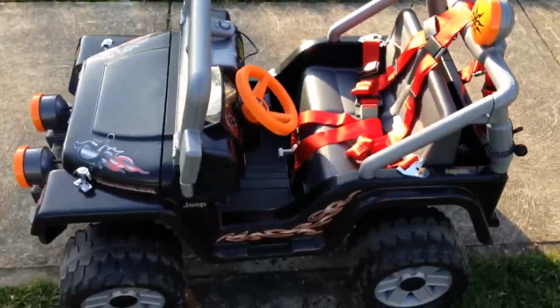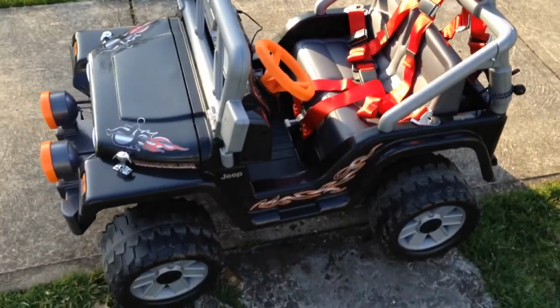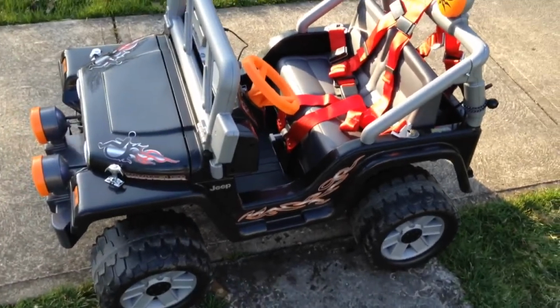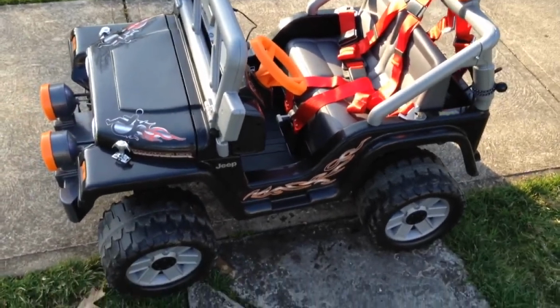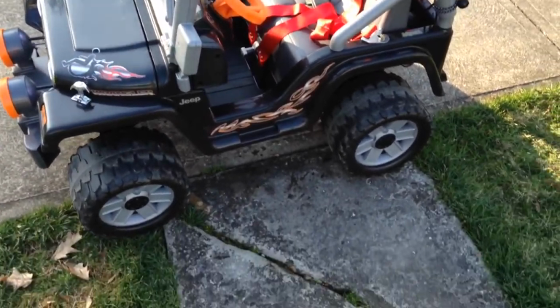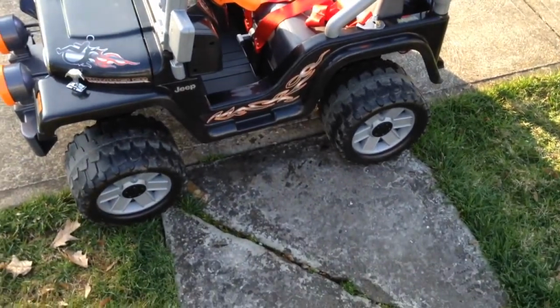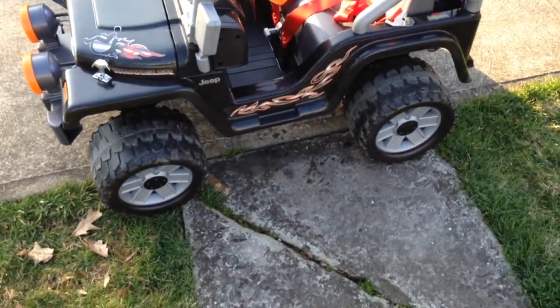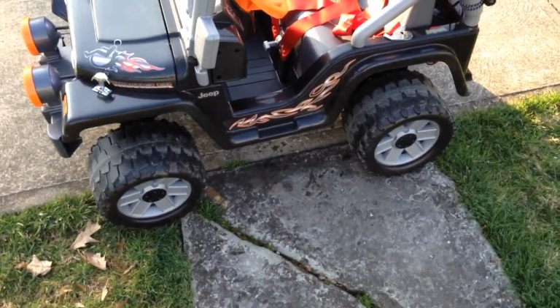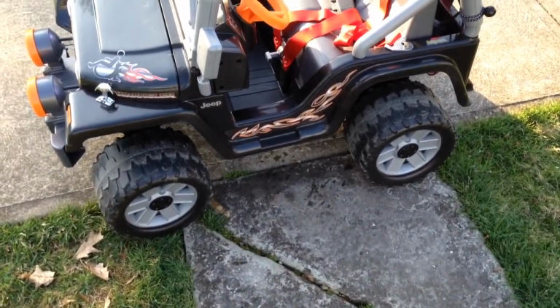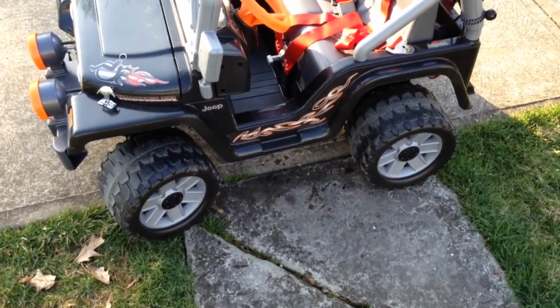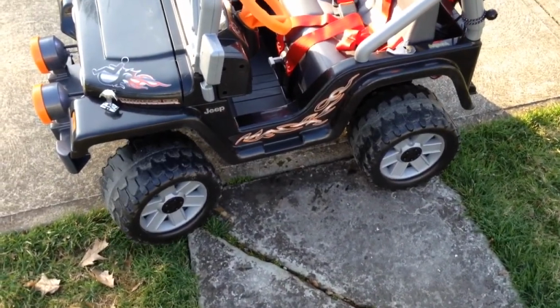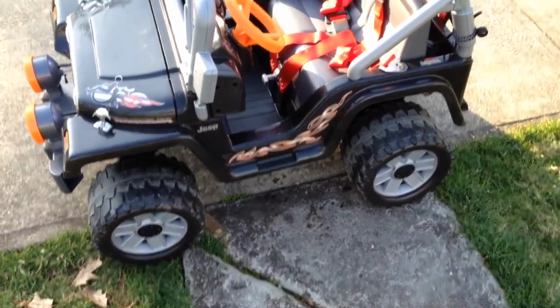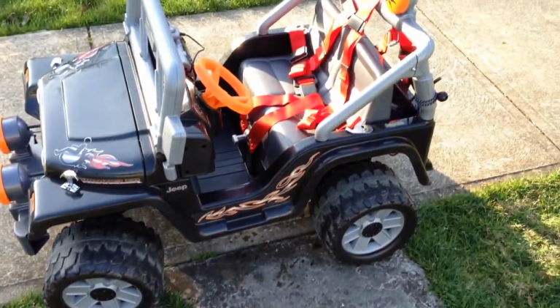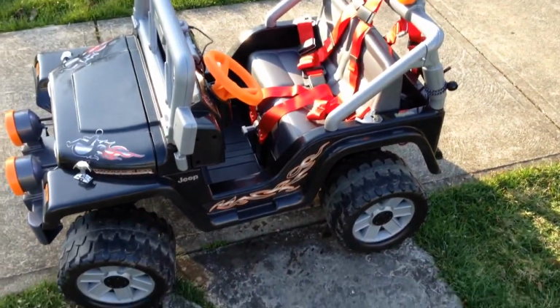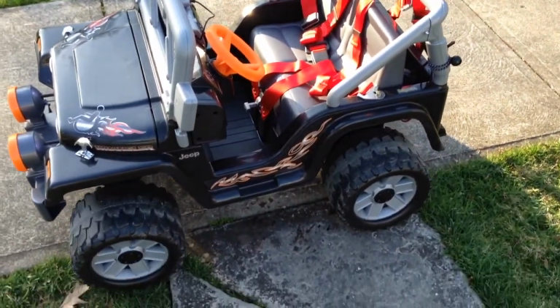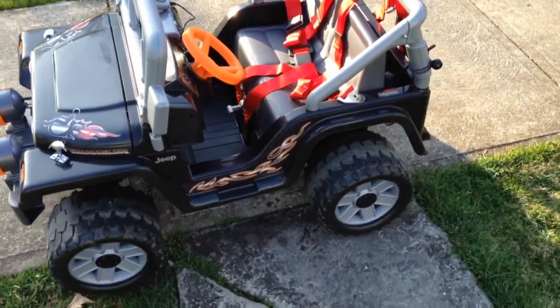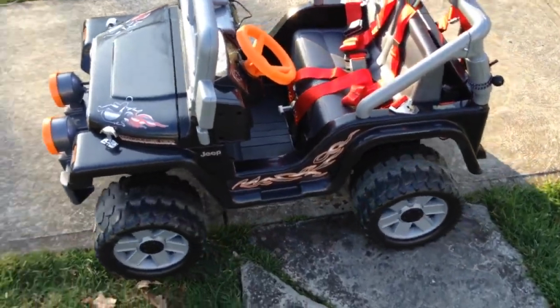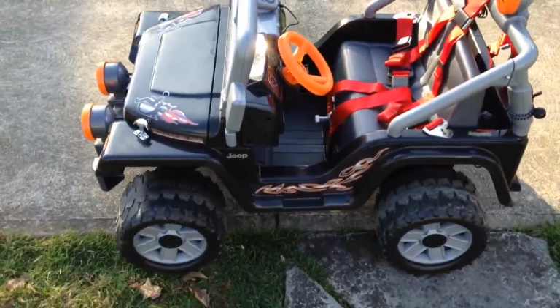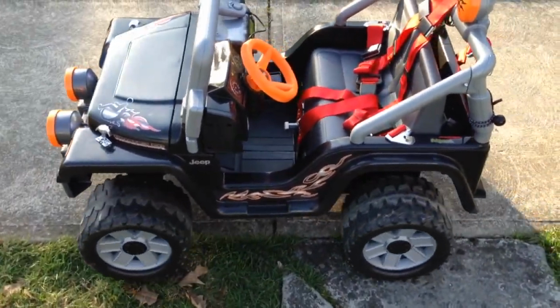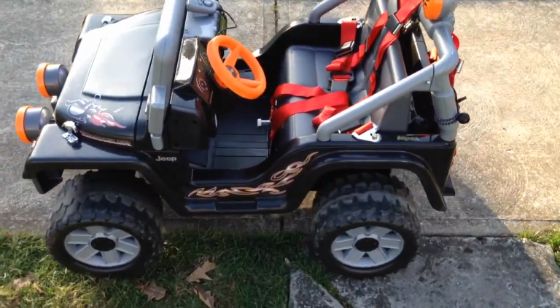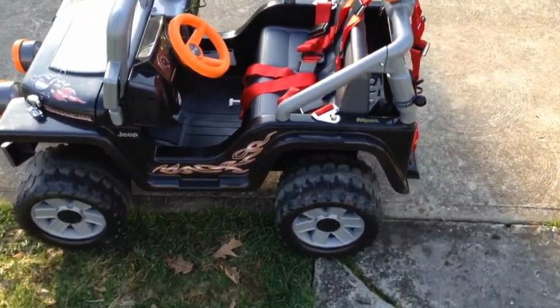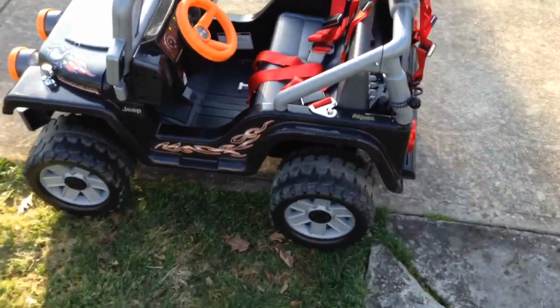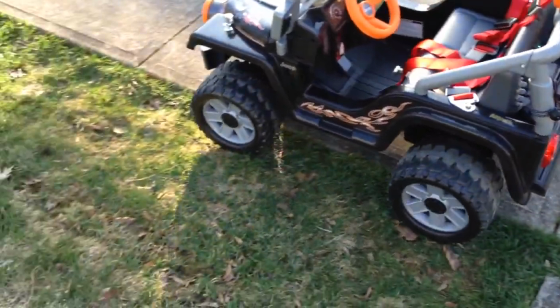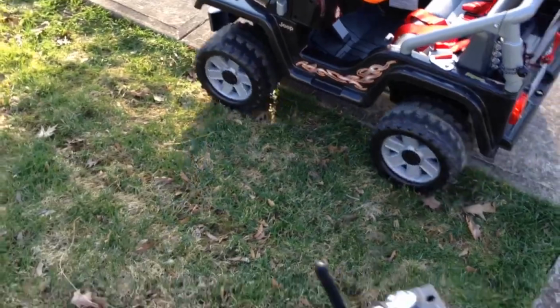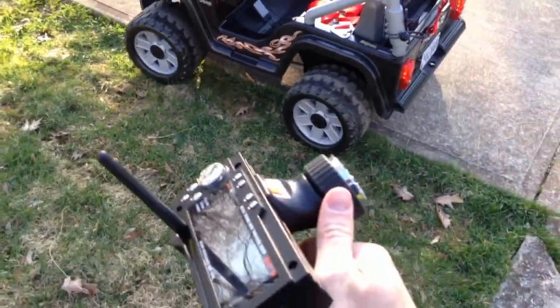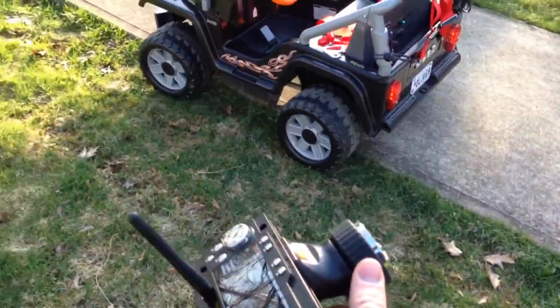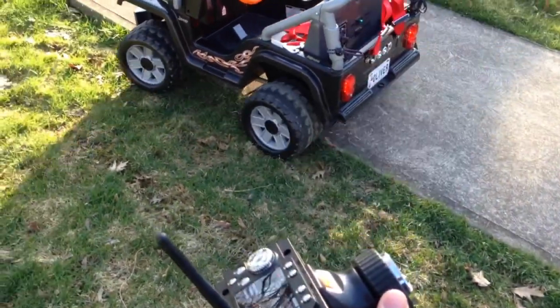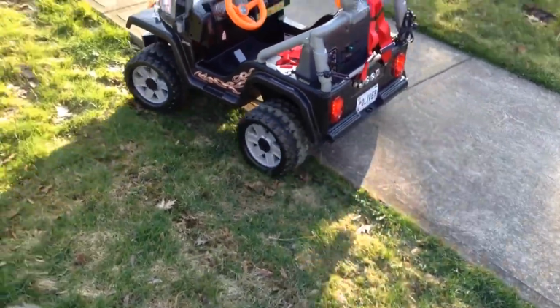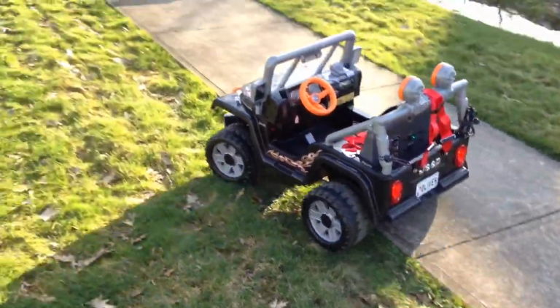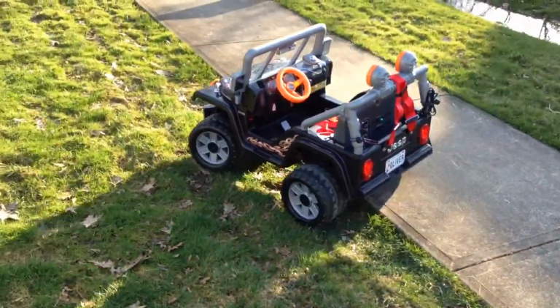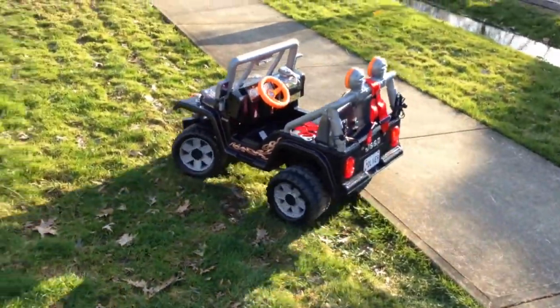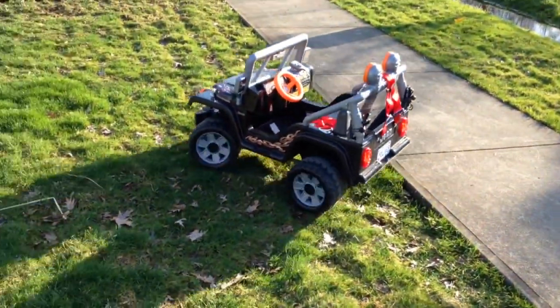That's kind of an overview of Oliver's Jeep. It's highly modified, and you can see everything else in the Instructable on how it was built and put together.